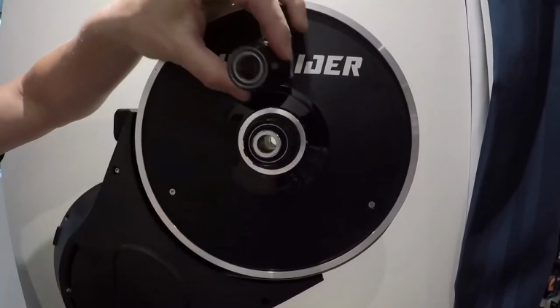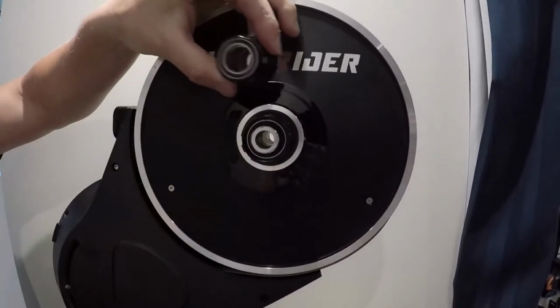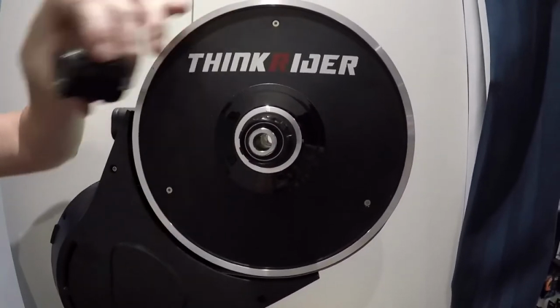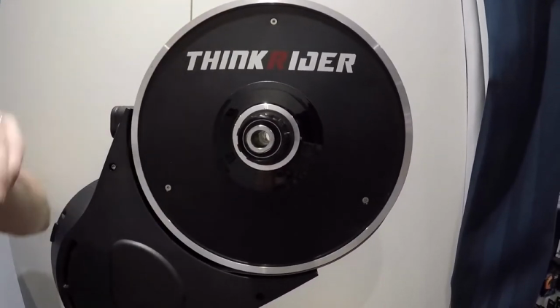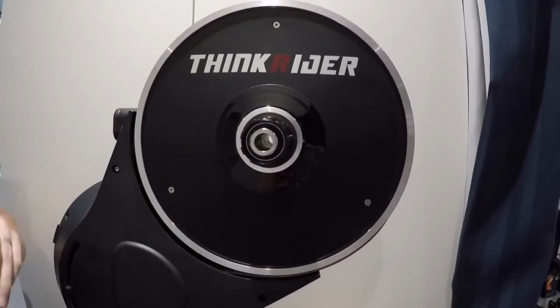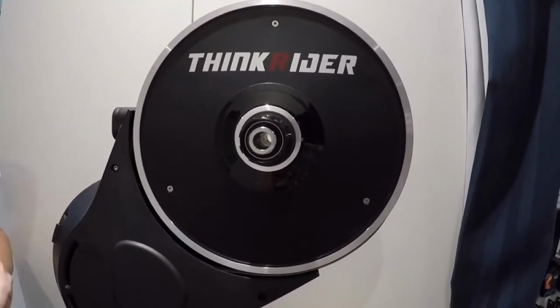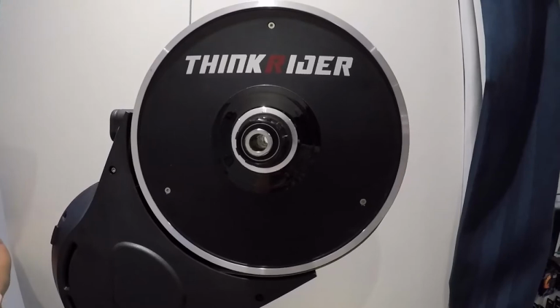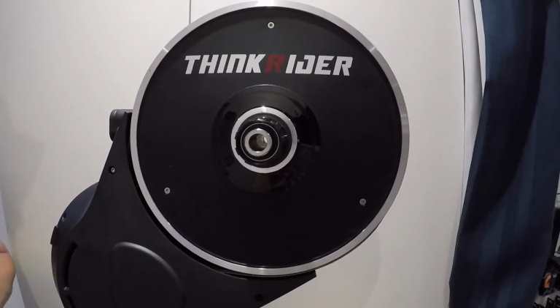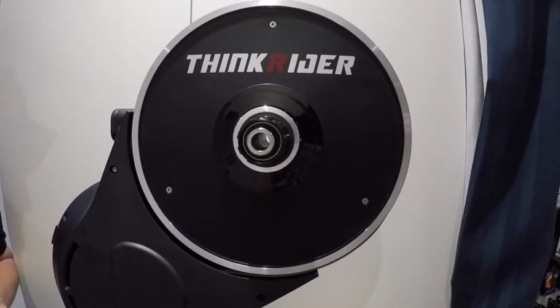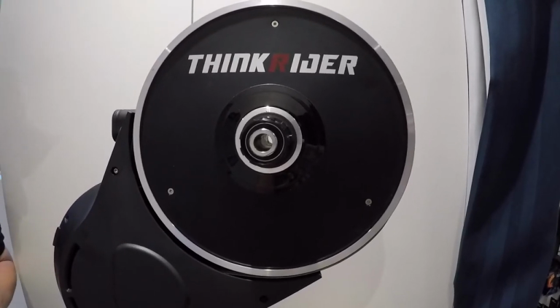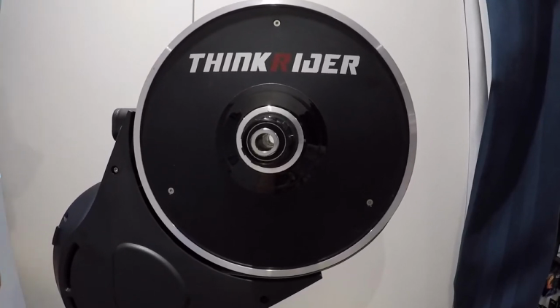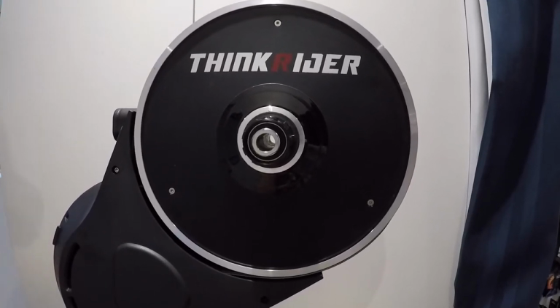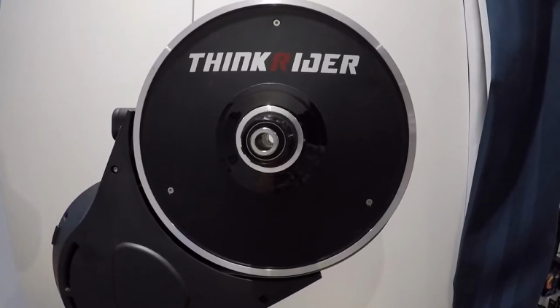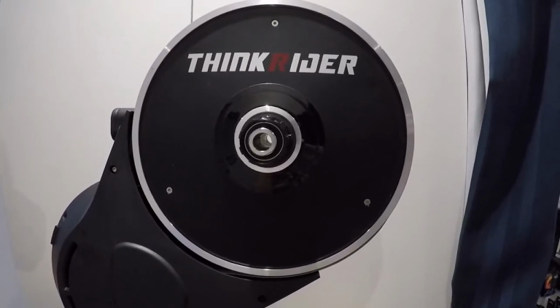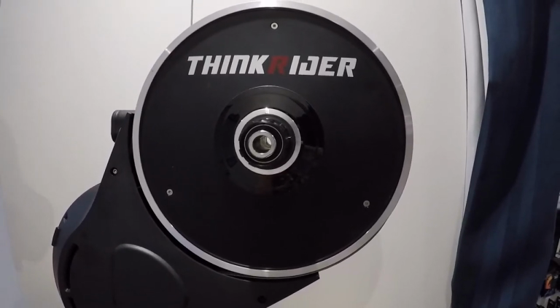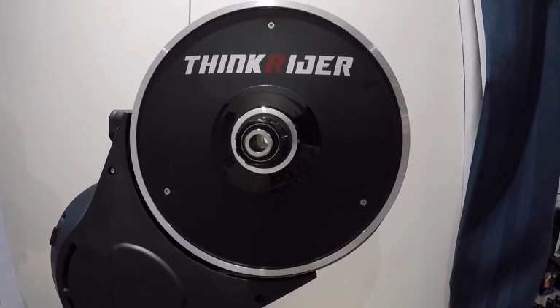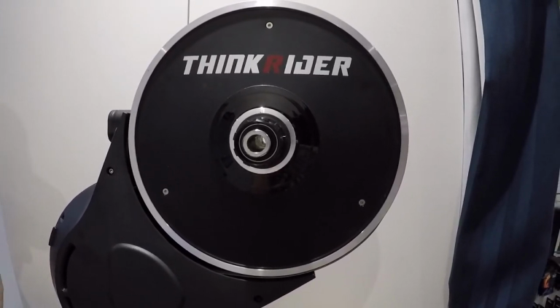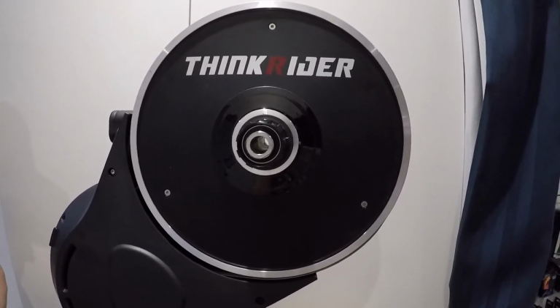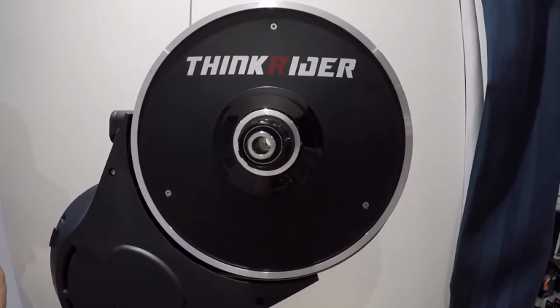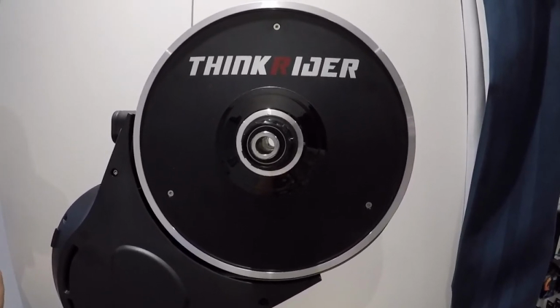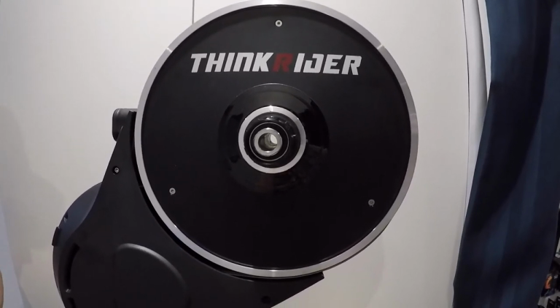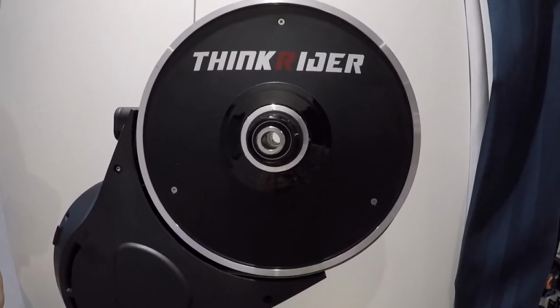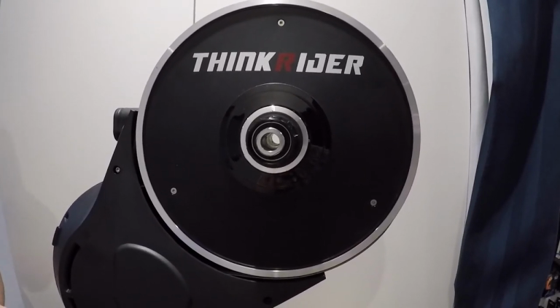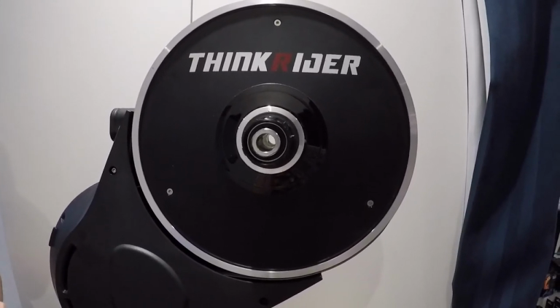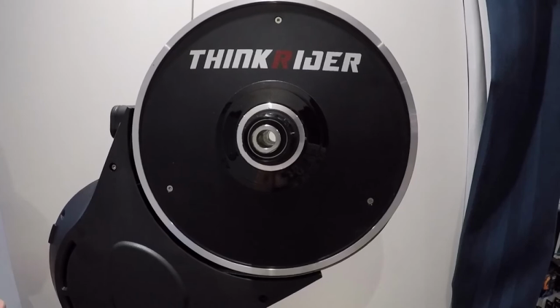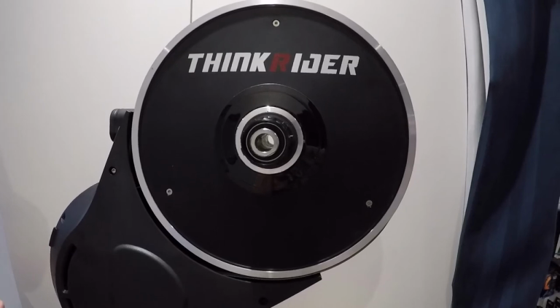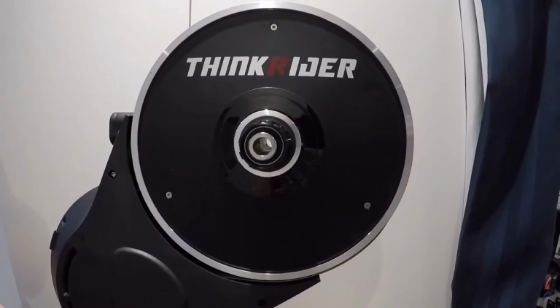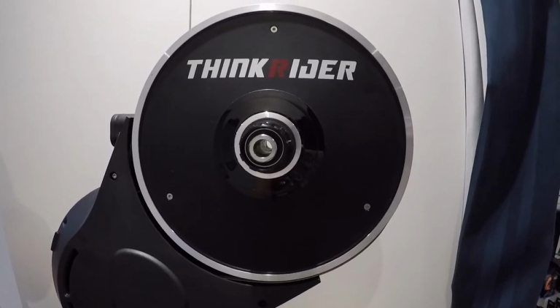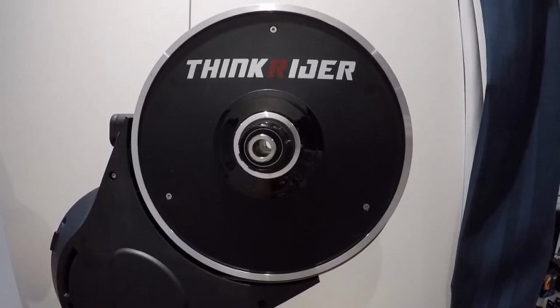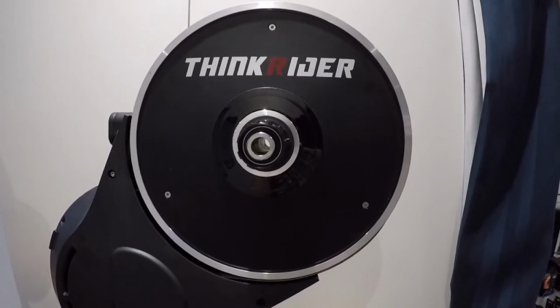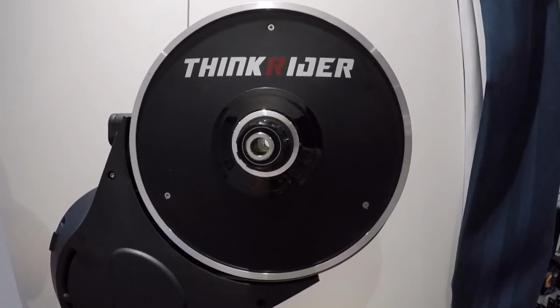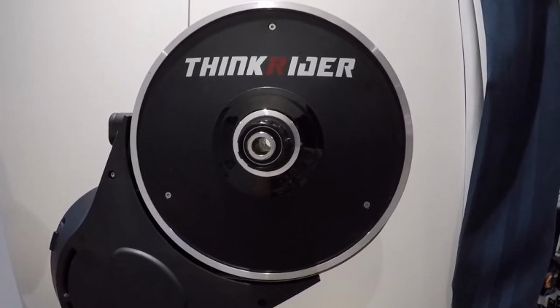For those guys who still have the new bikes coming out with the latest Shimano and SRAM, the XDR free body is now available.